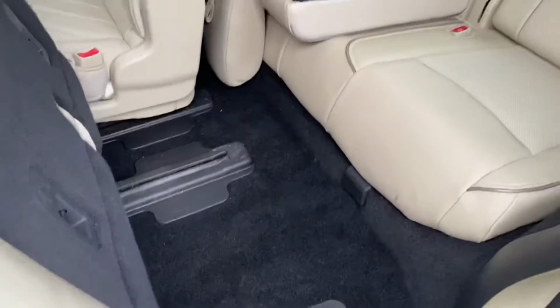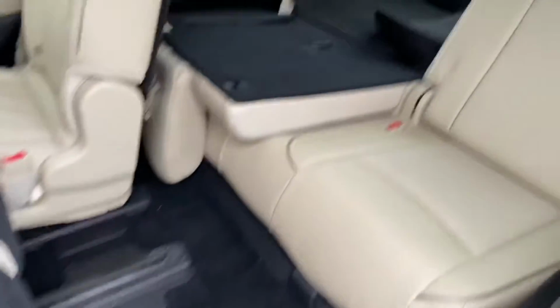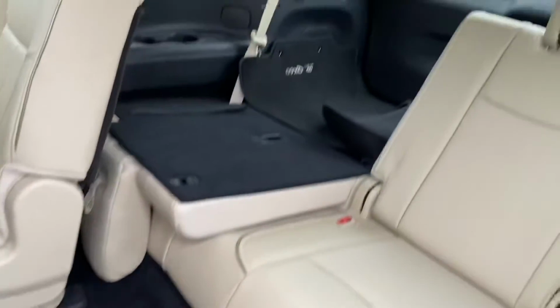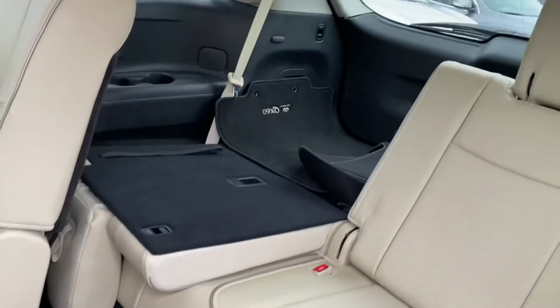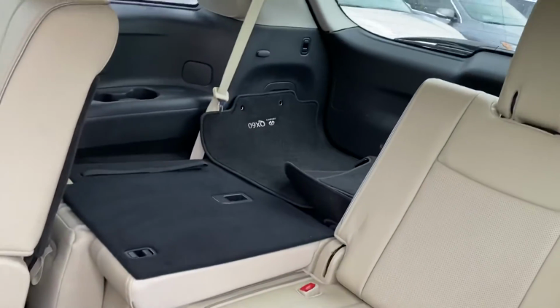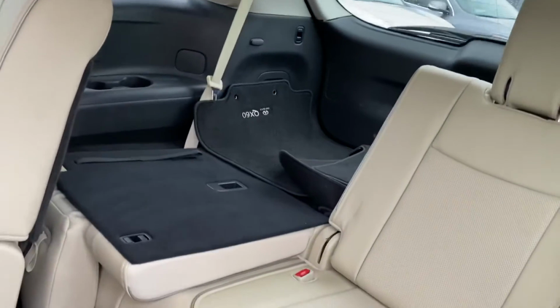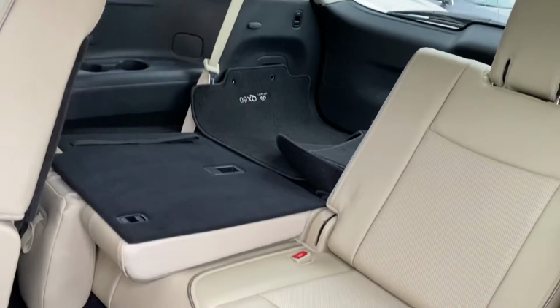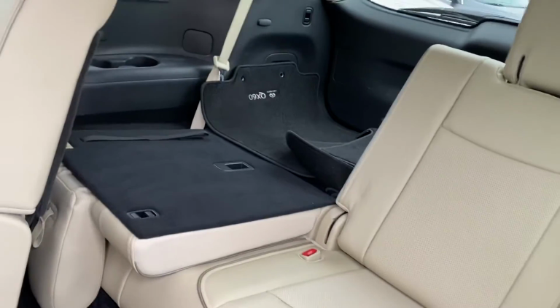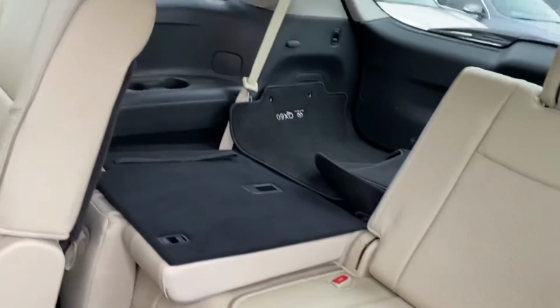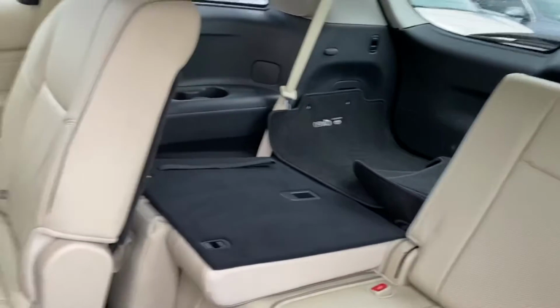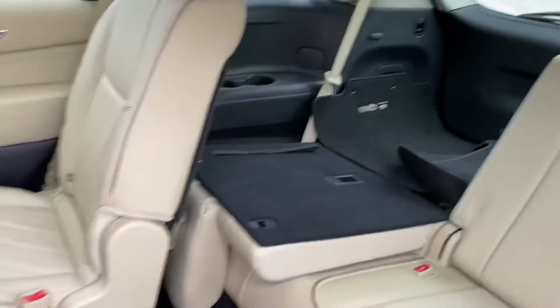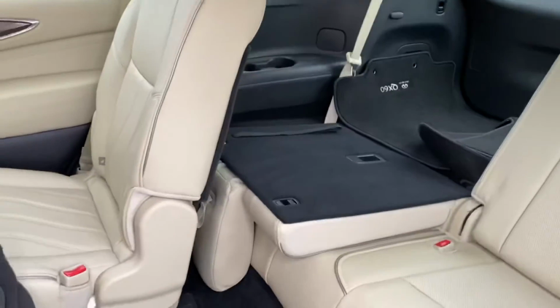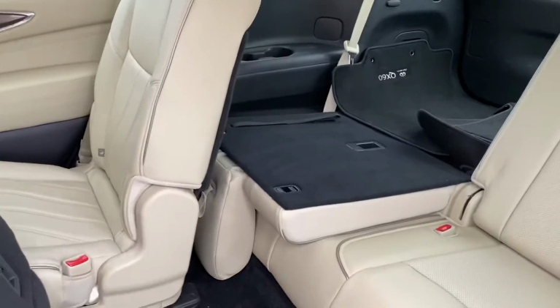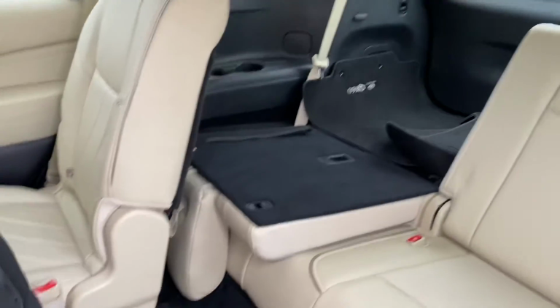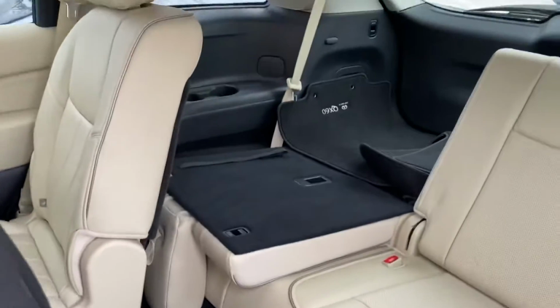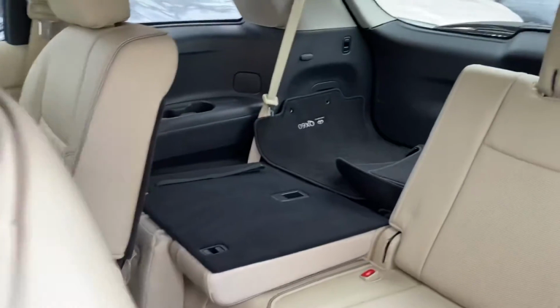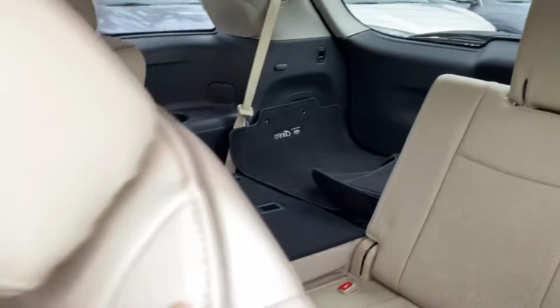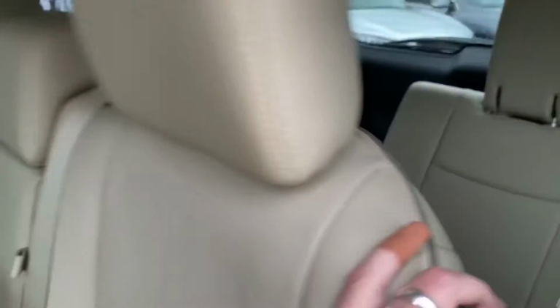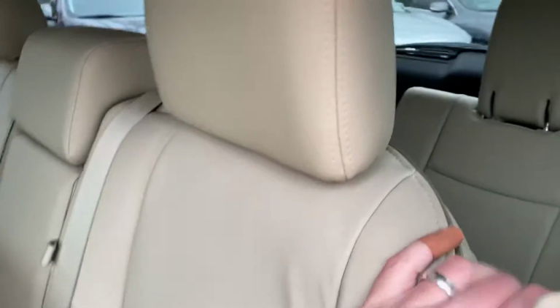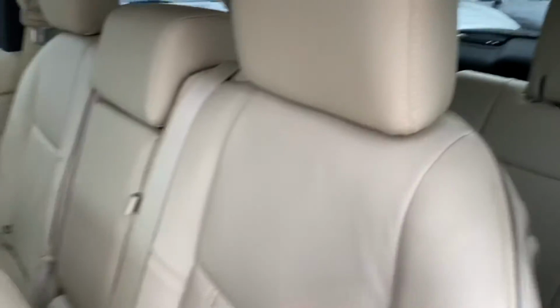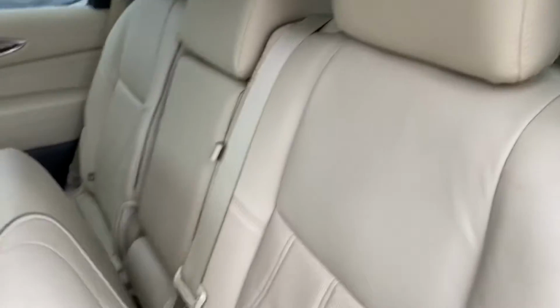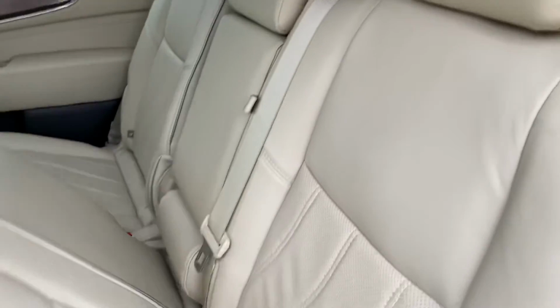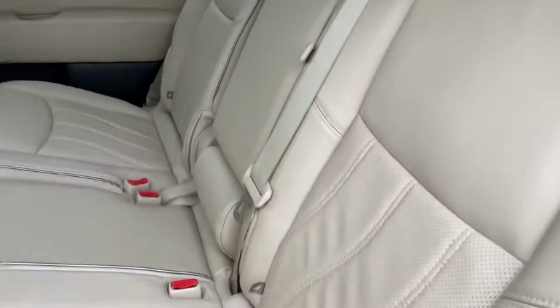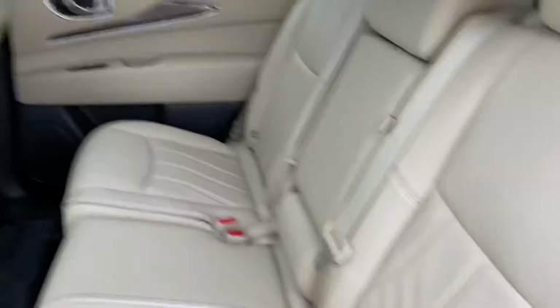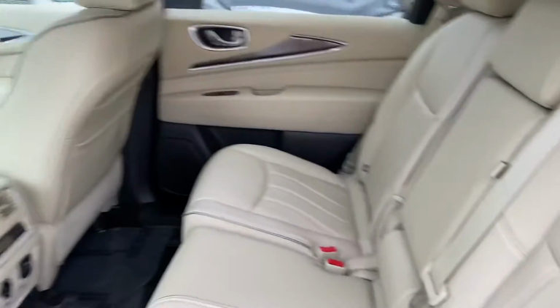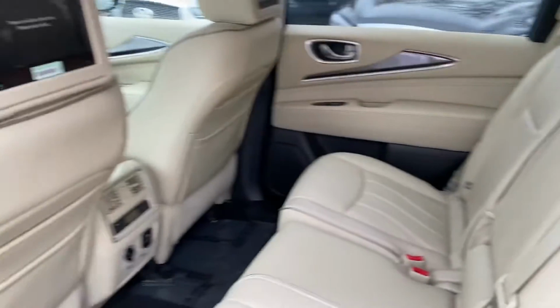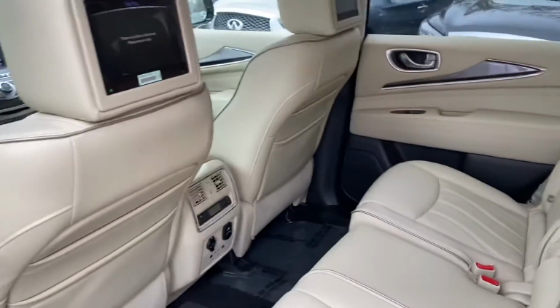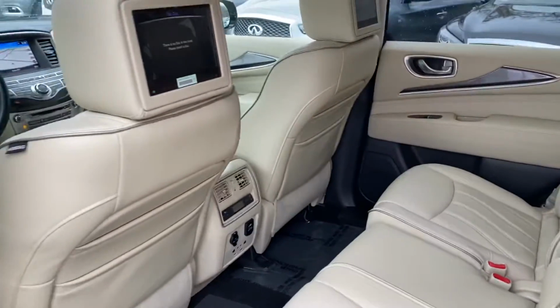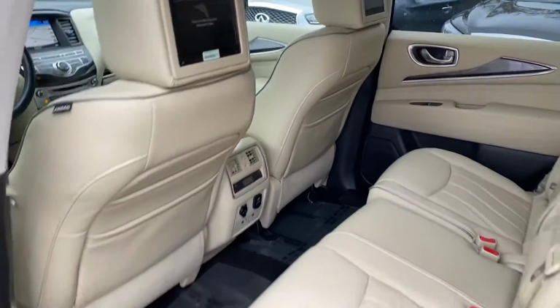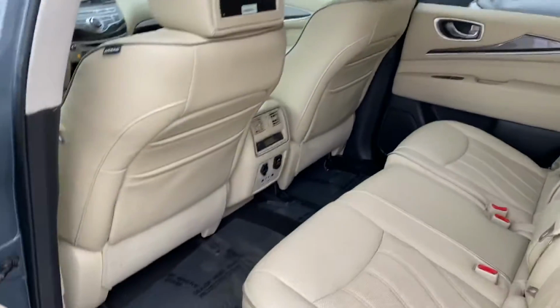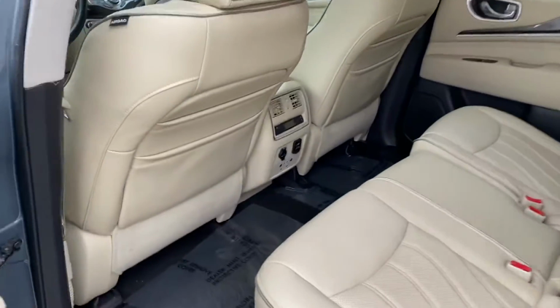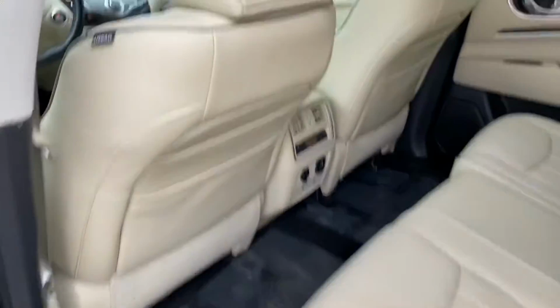The third row is actually pretty comfortable for kids and adults. Let's step in.